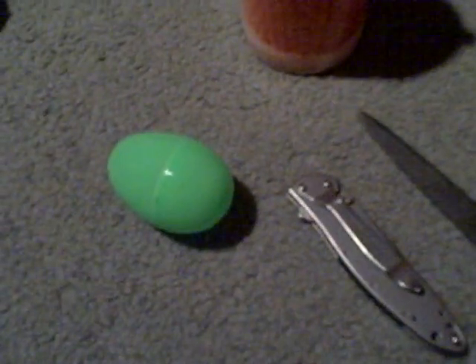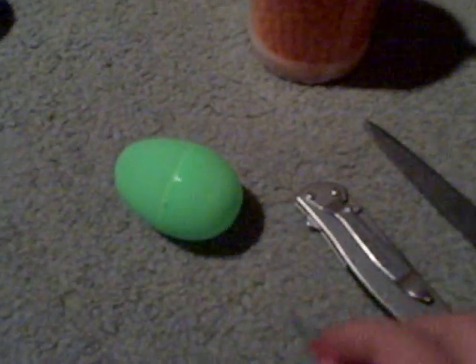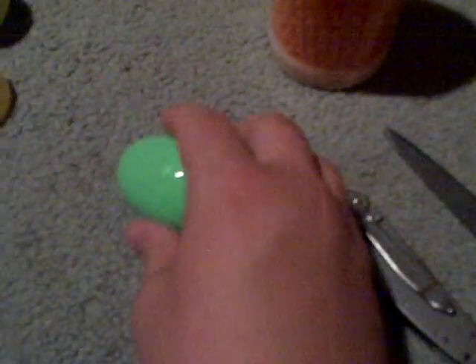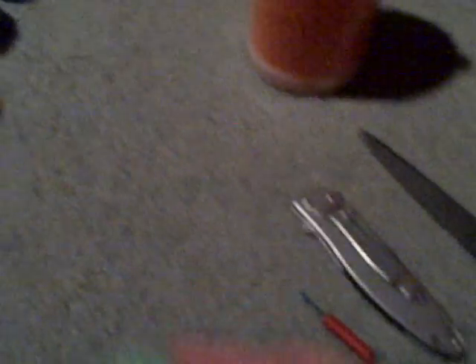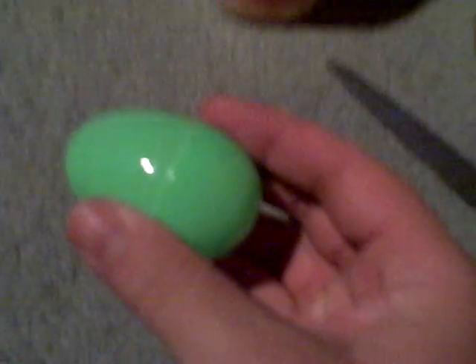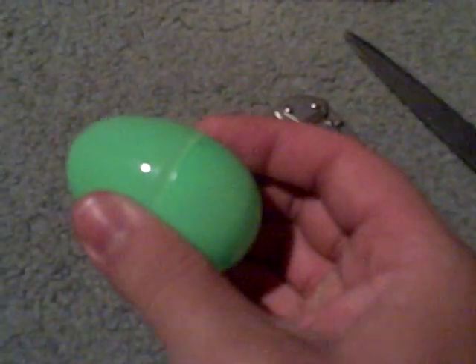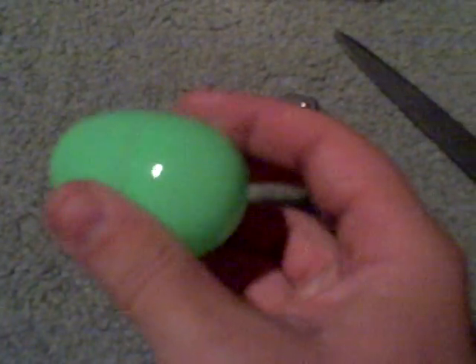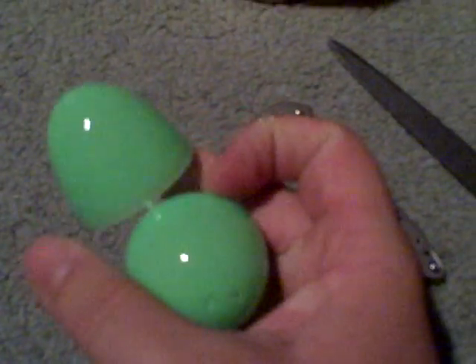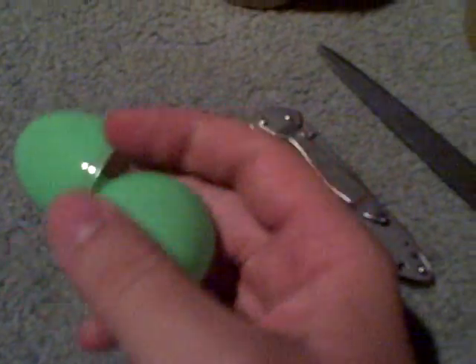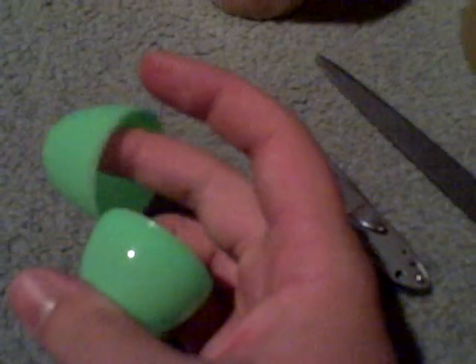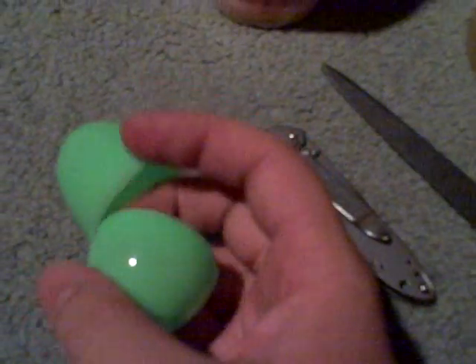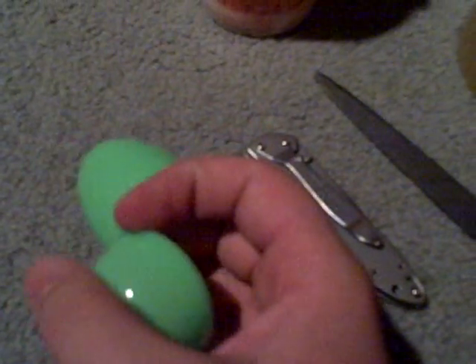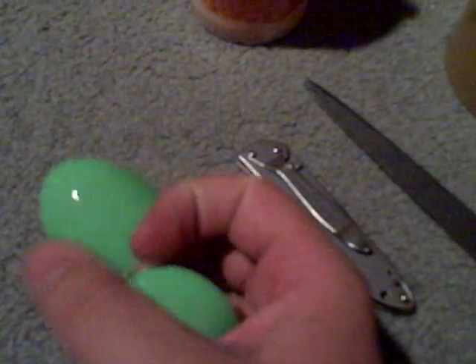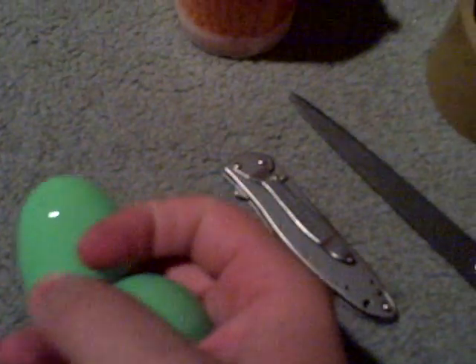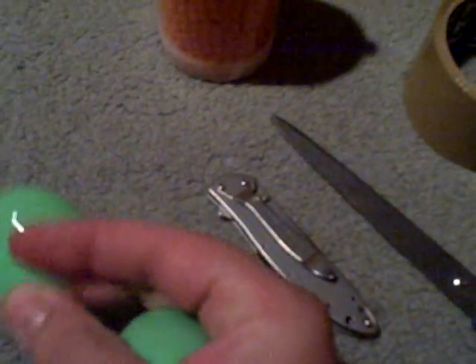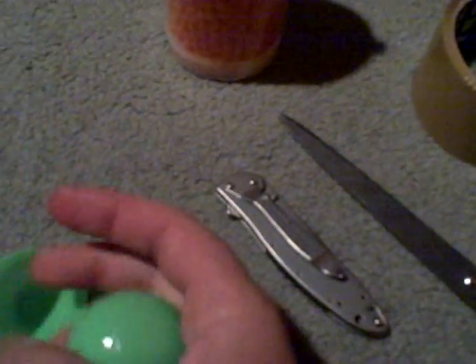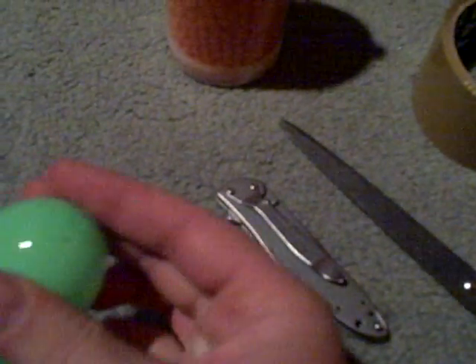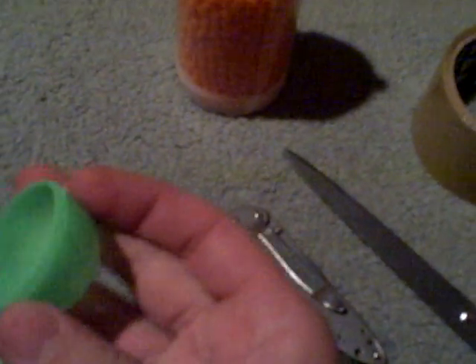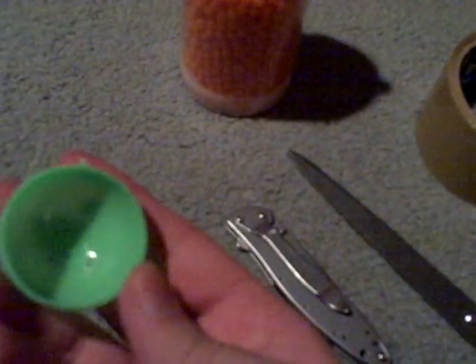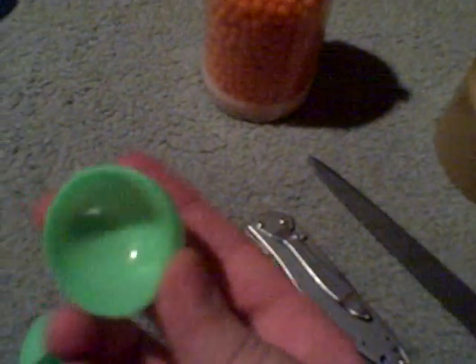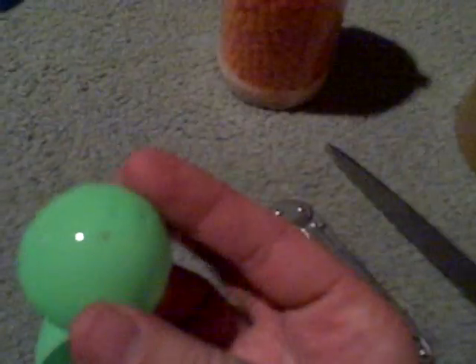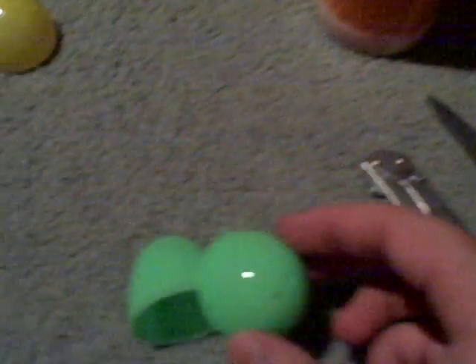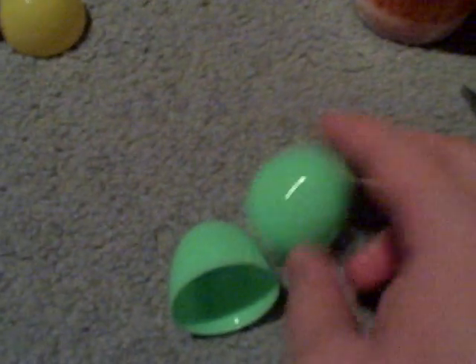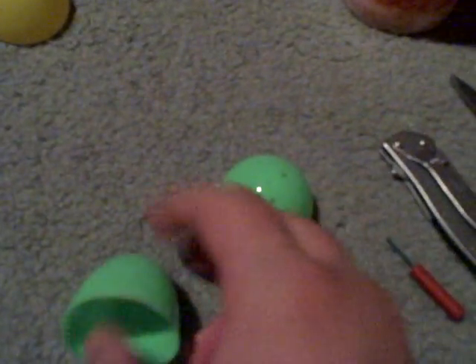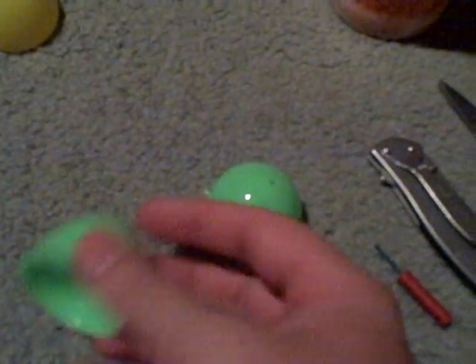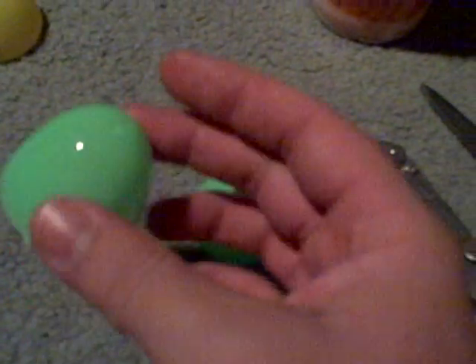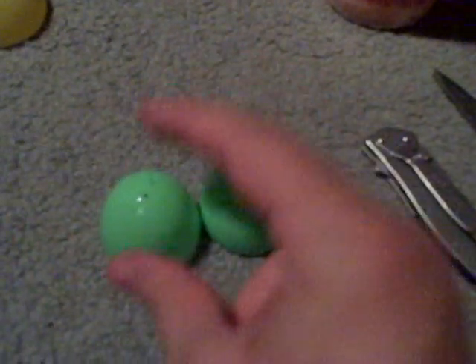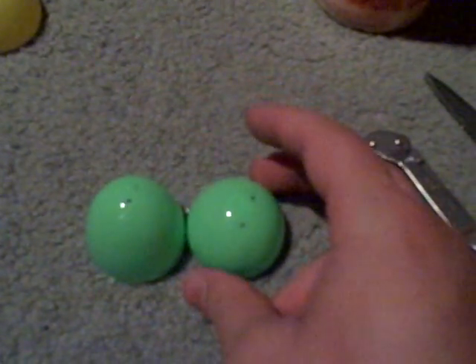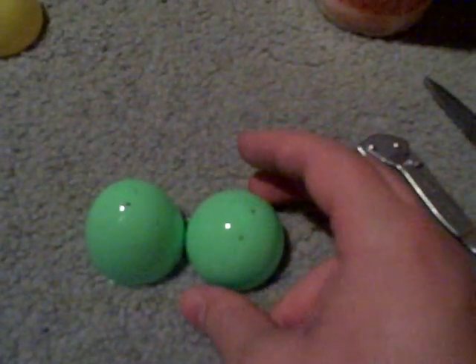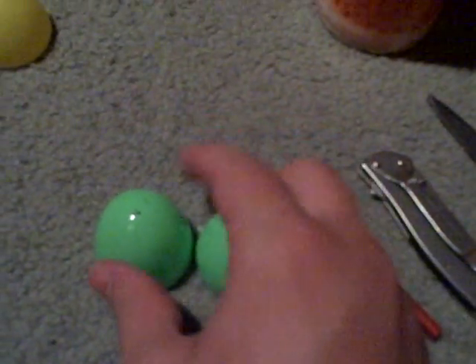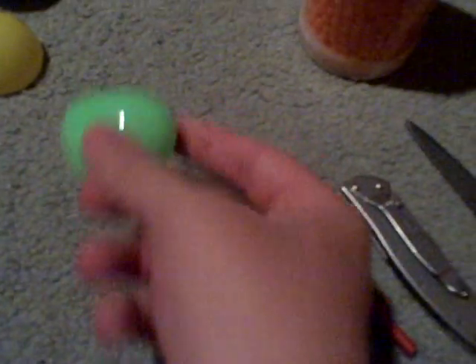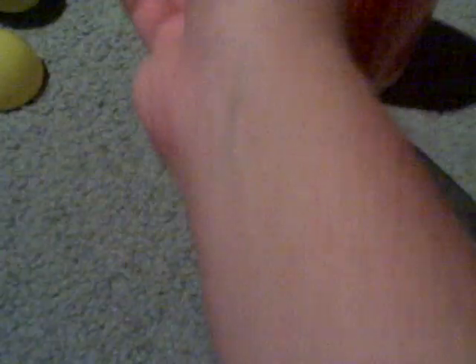First thing you're going to want to do is take the Easter egg, and if it's got this little attachable thing right there, break that off. We're only going to use the smaller half — not the bigger, taller one. Just throw that aside.